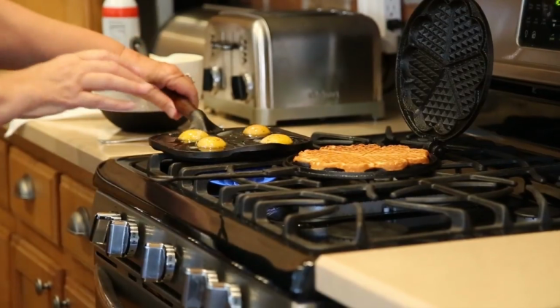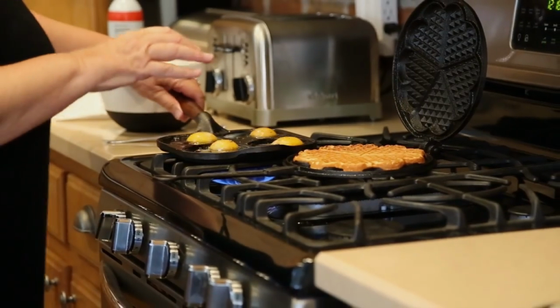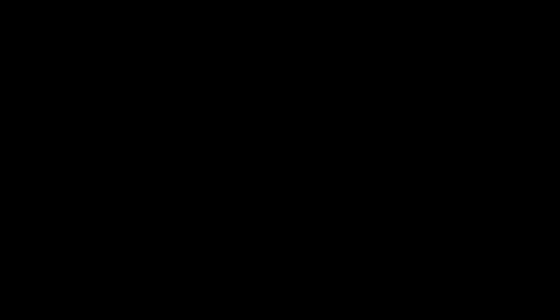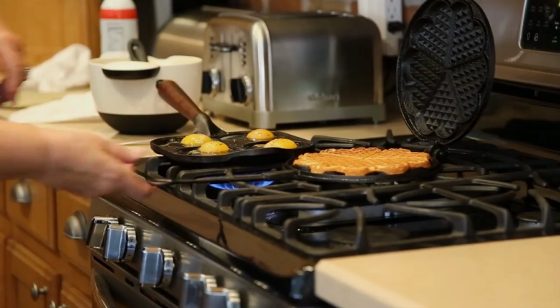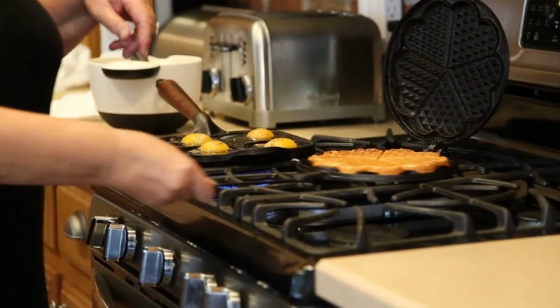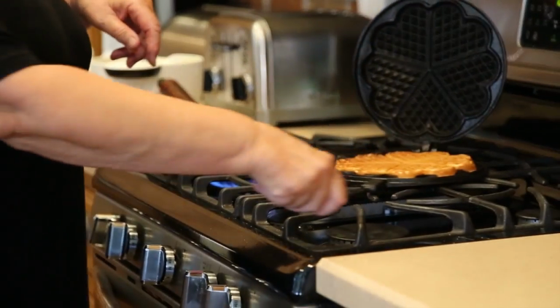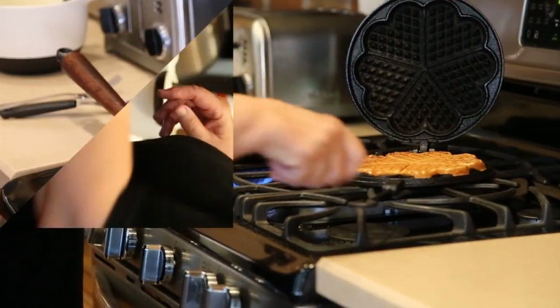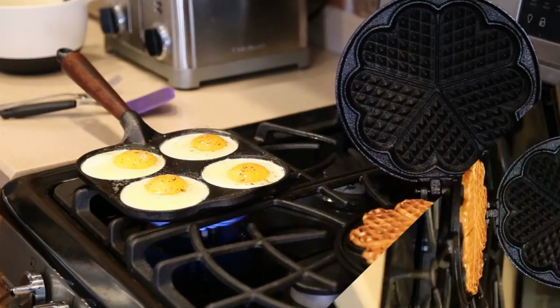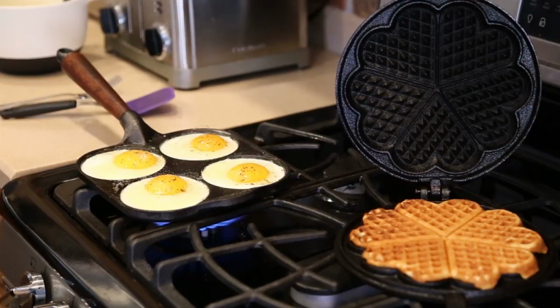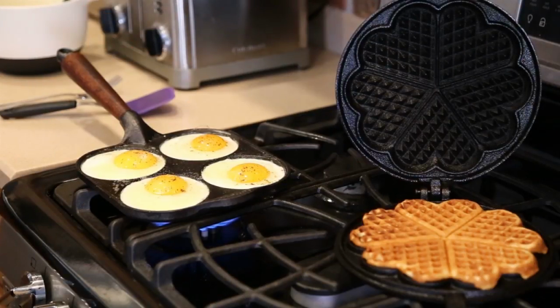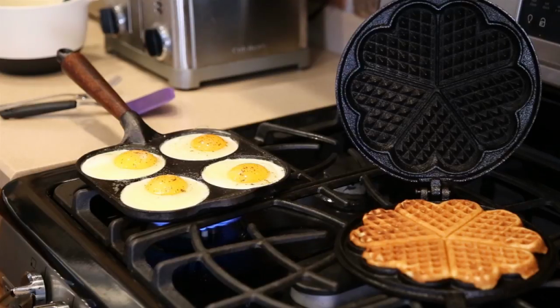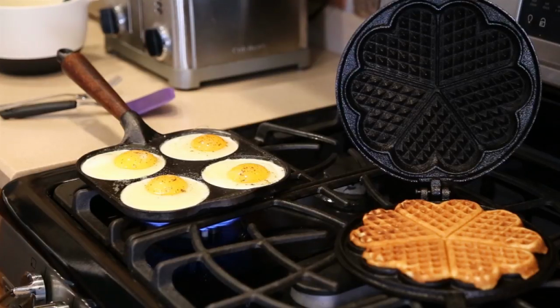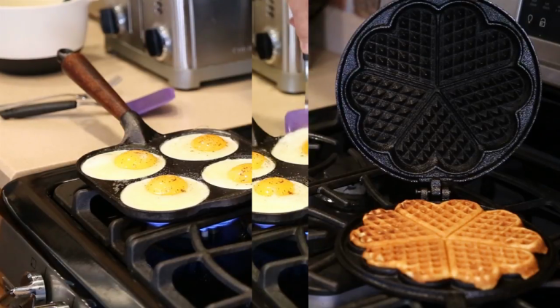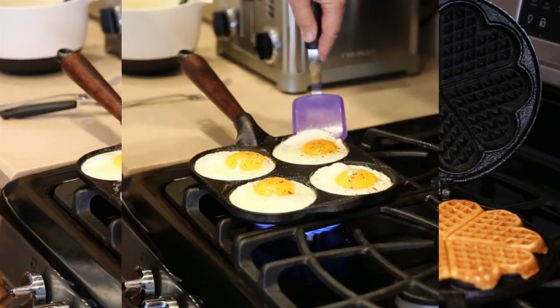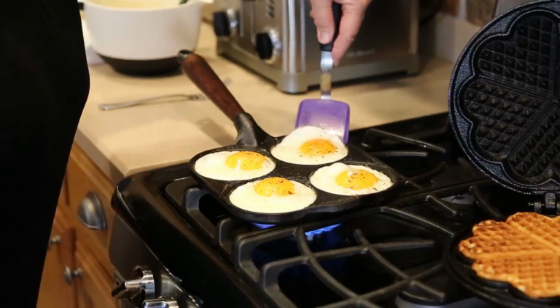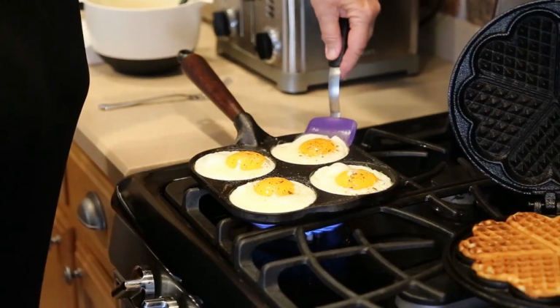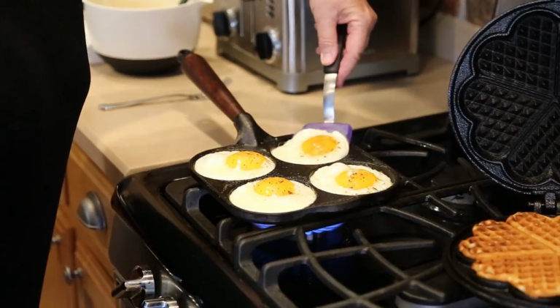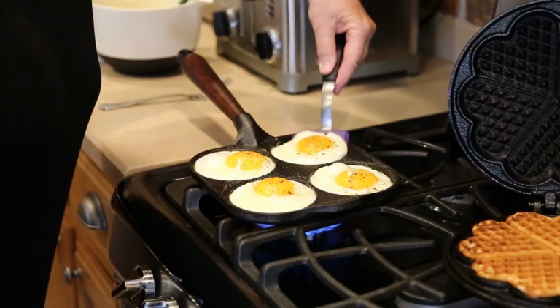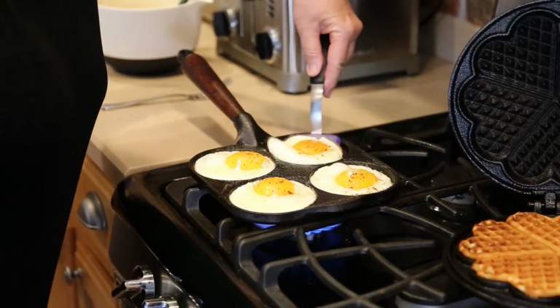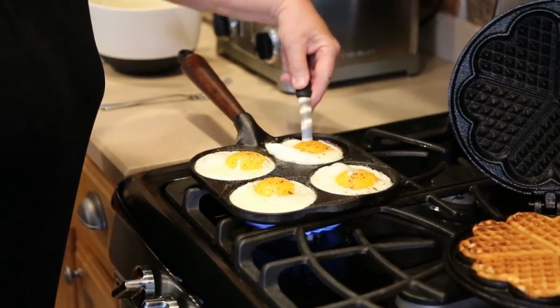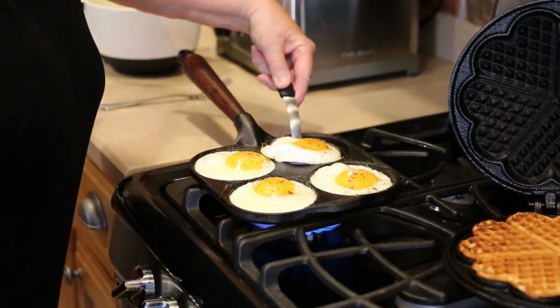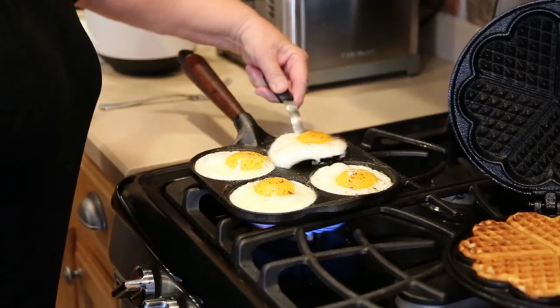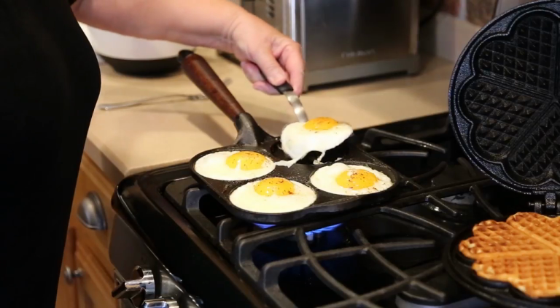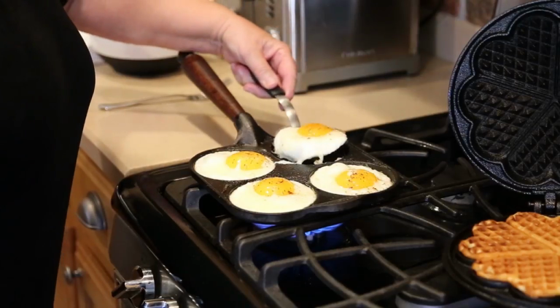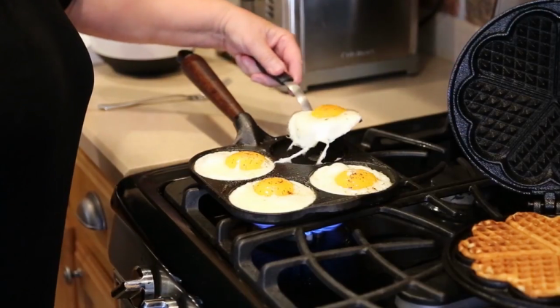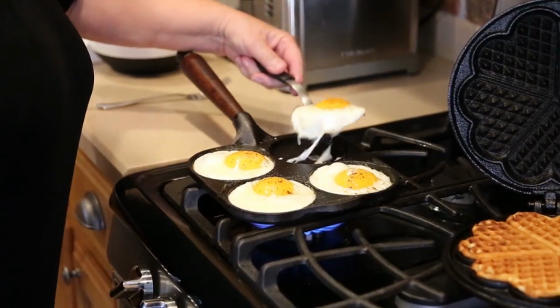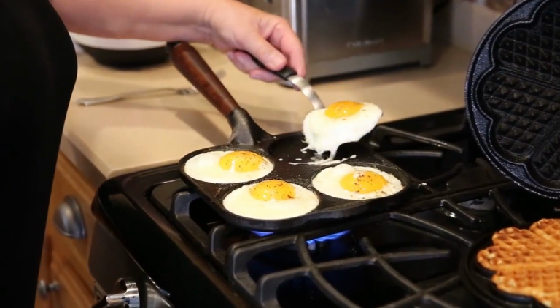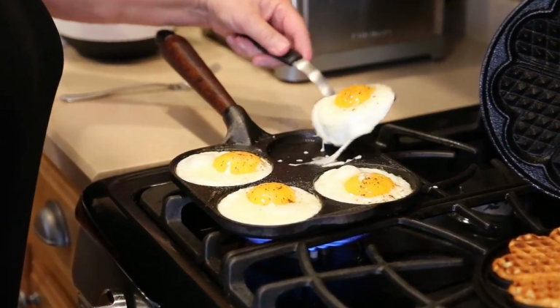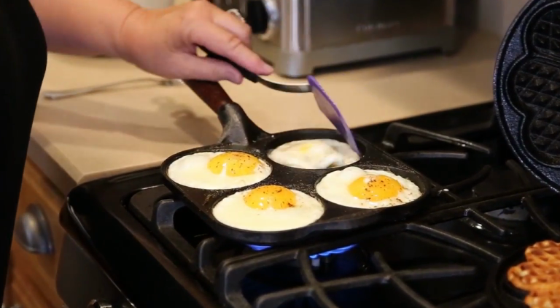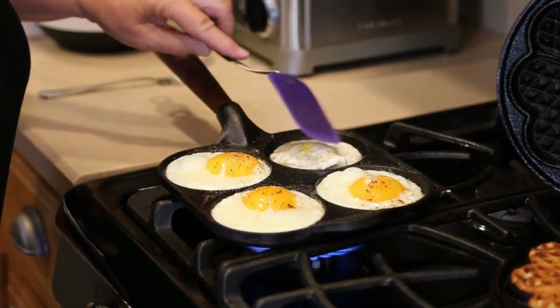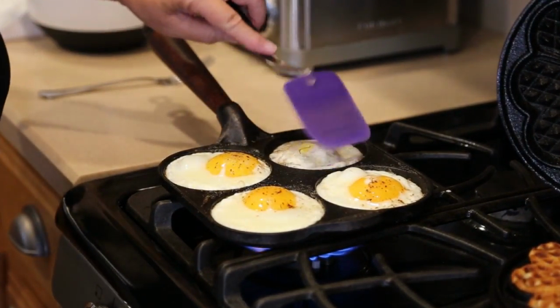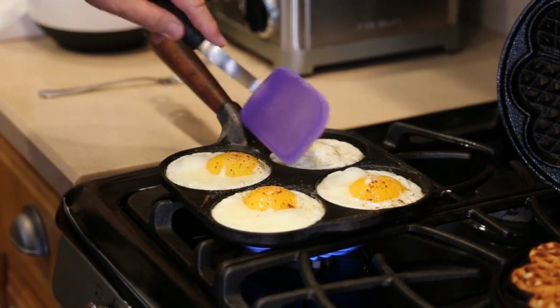You can see that gorgeous waffle. Eggs are cooking. I'm getting ready to use my little cookie spatula — you can see I'm going to flip them. You'll have the best soft over easy eggs.